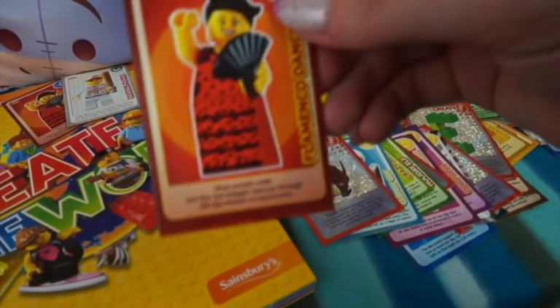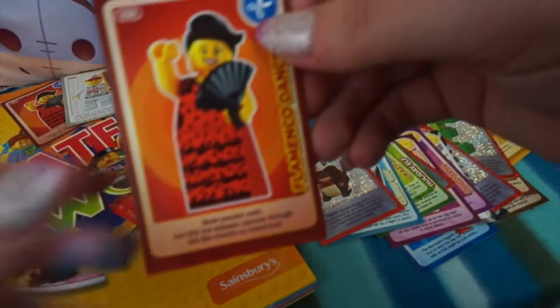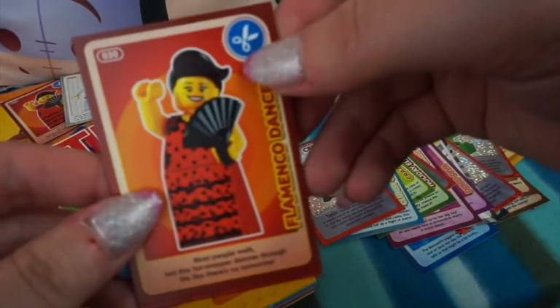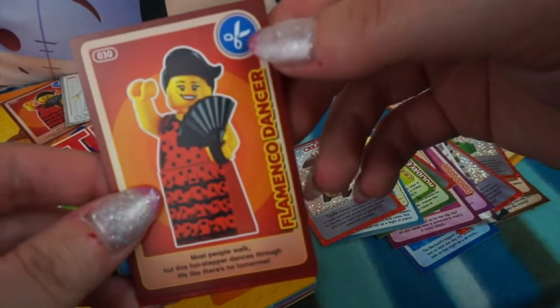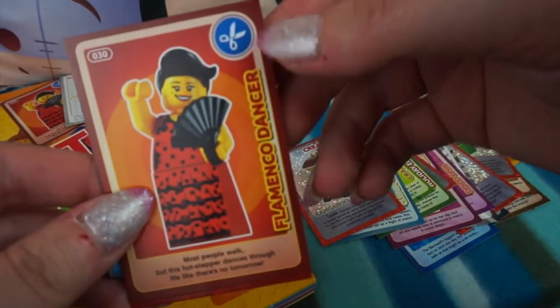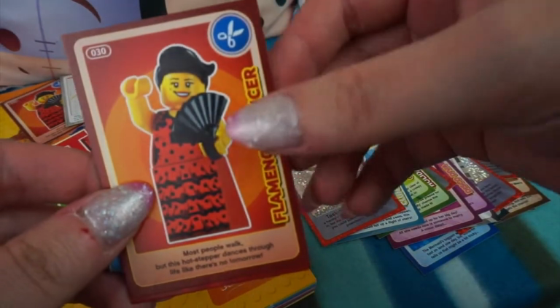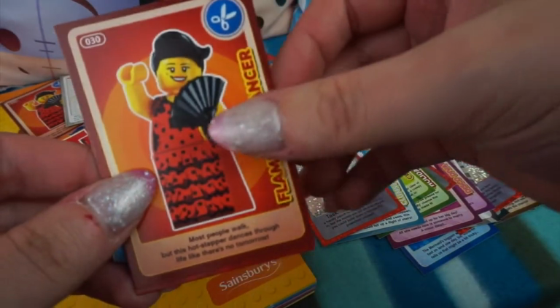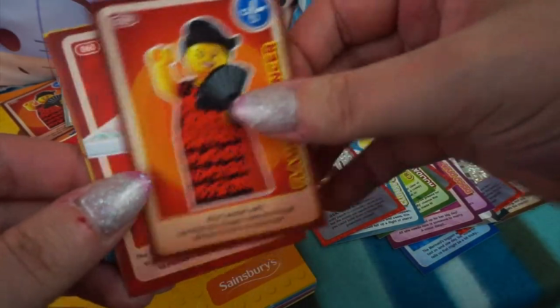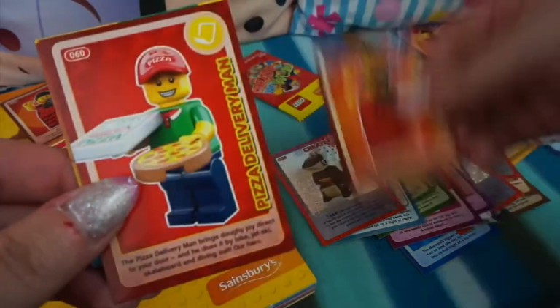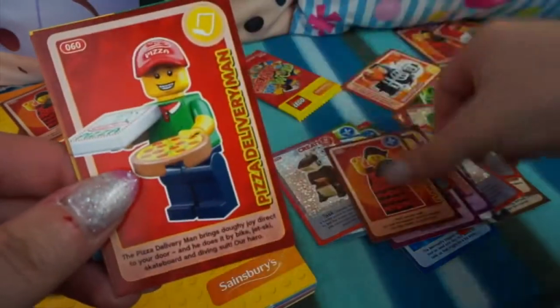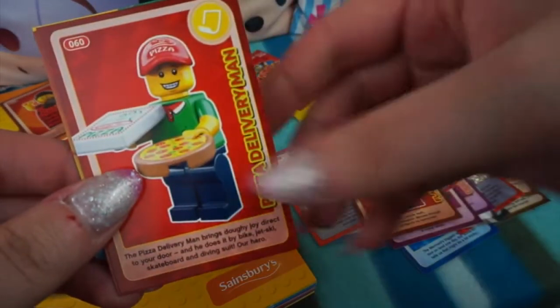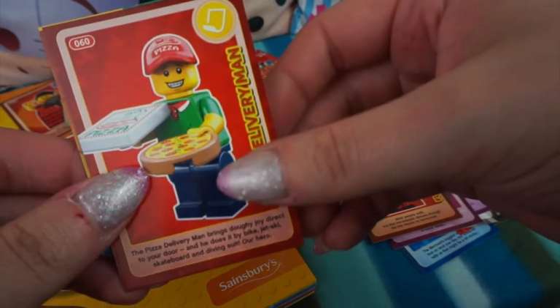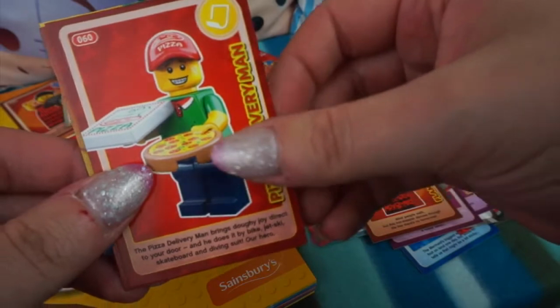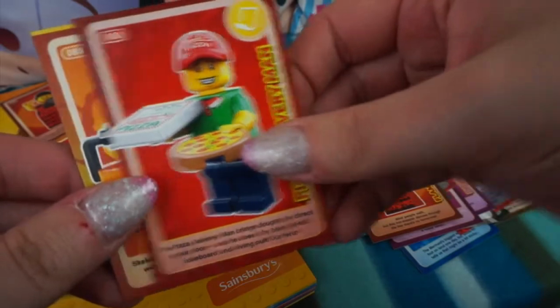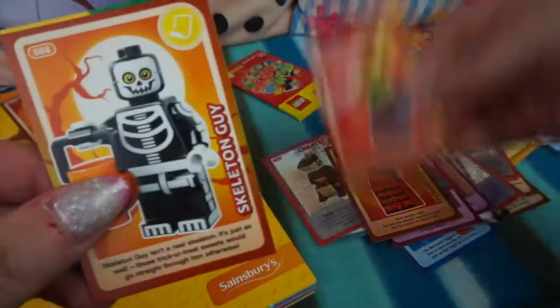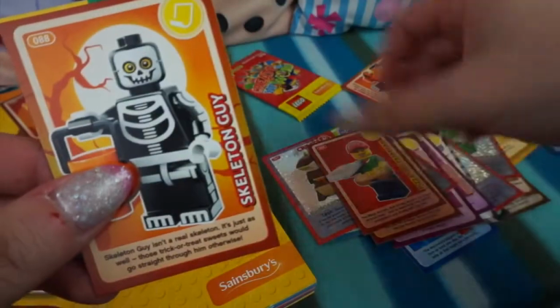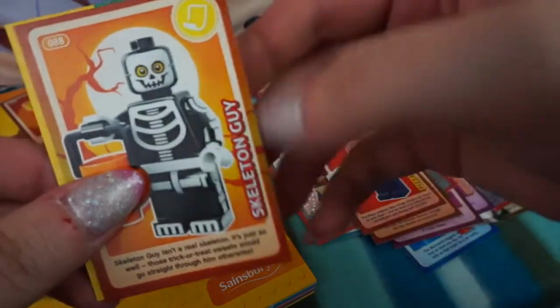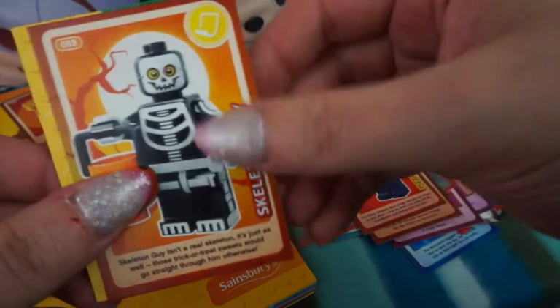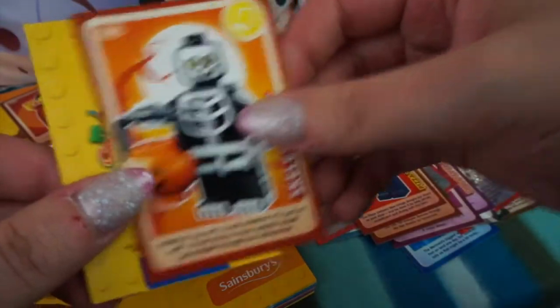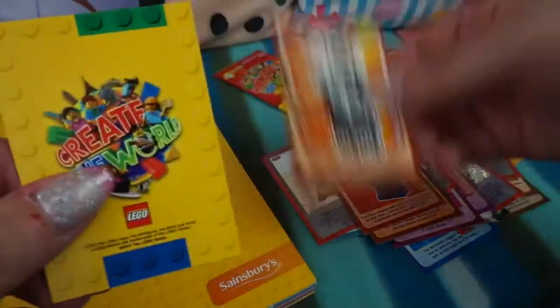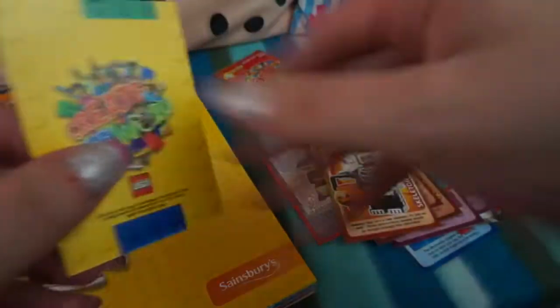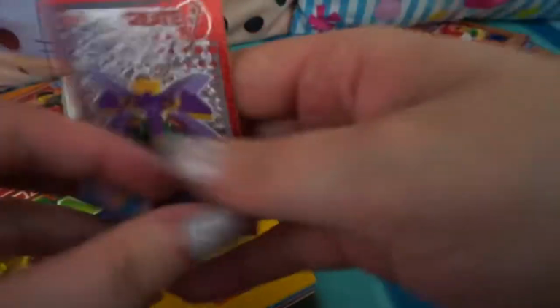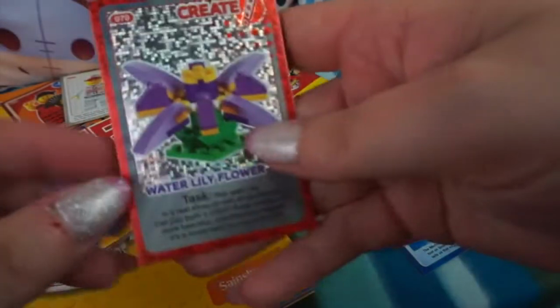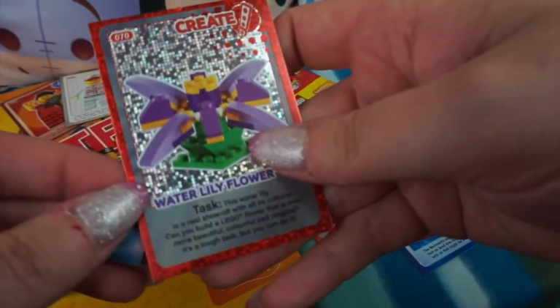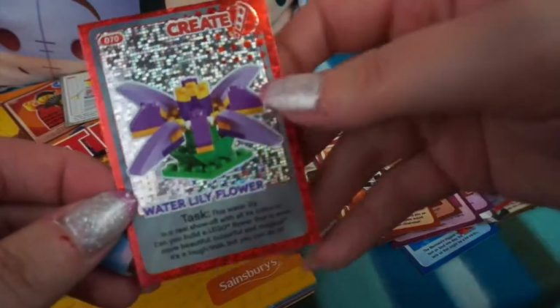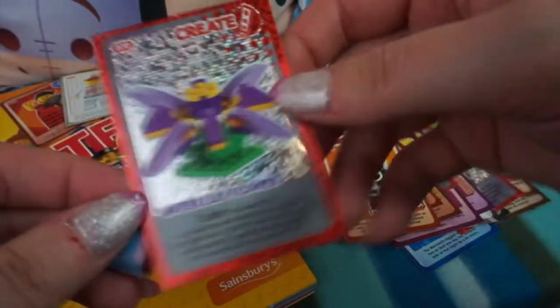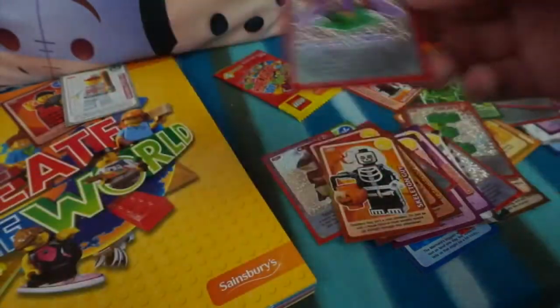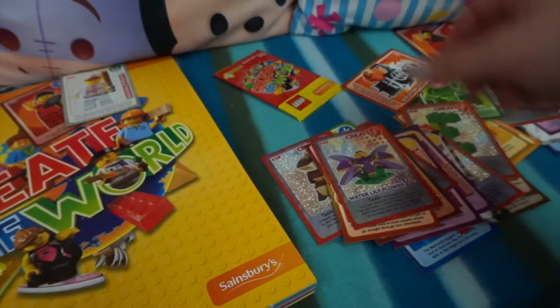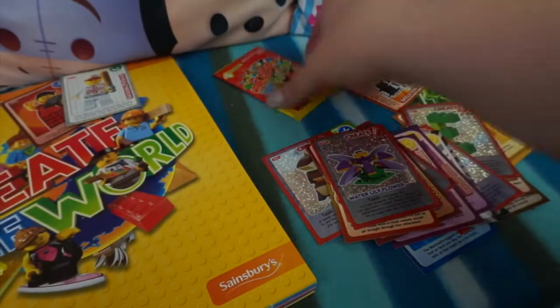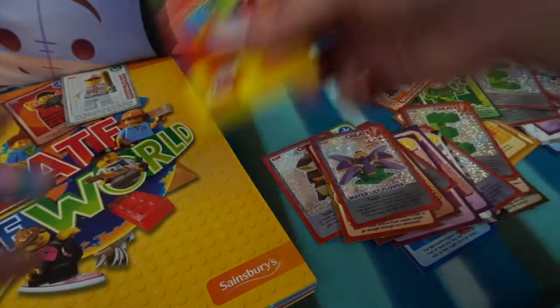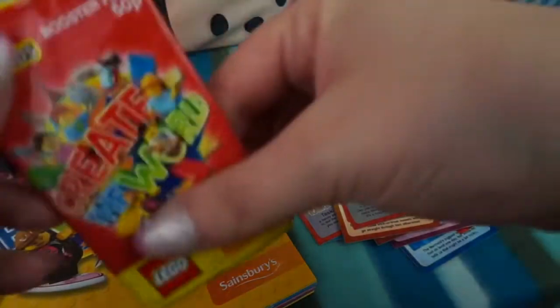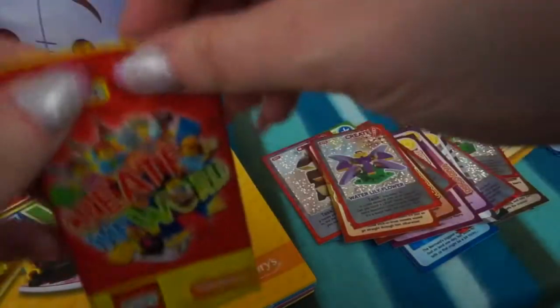We have Flamenco Dancer, Pizza Delivery Man, Skeleton Guy - all duplicates - and the Water Lily Flower Create card. So that was a whole duplicate pack.